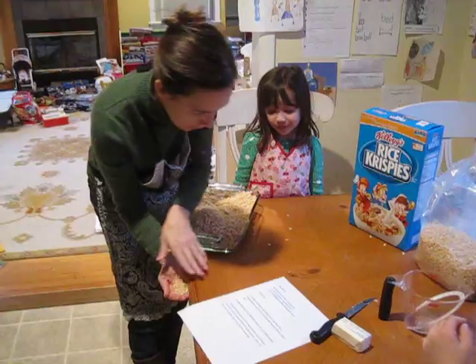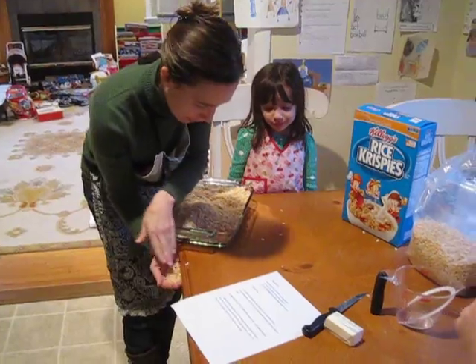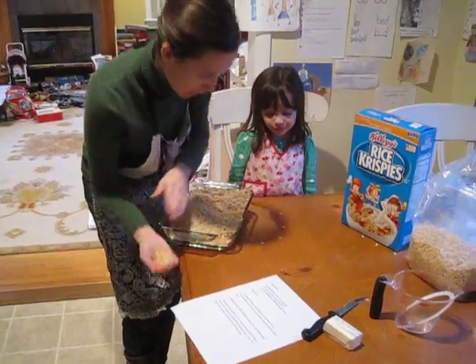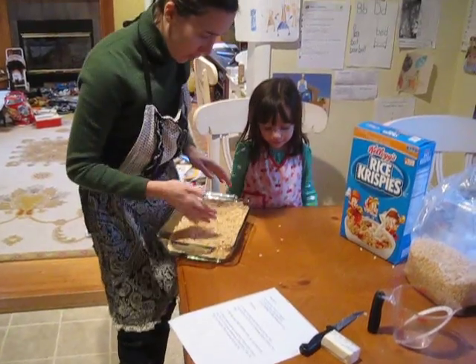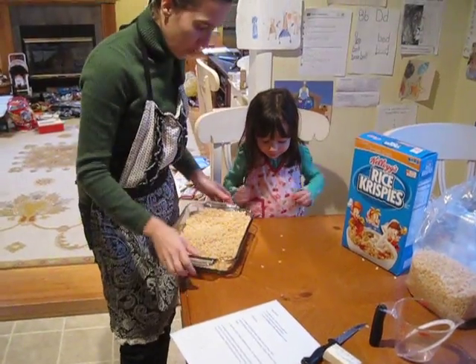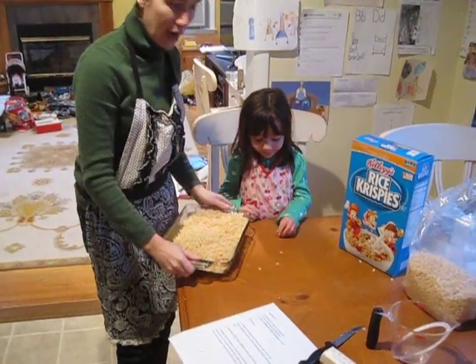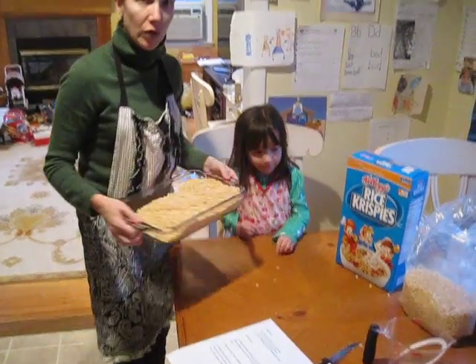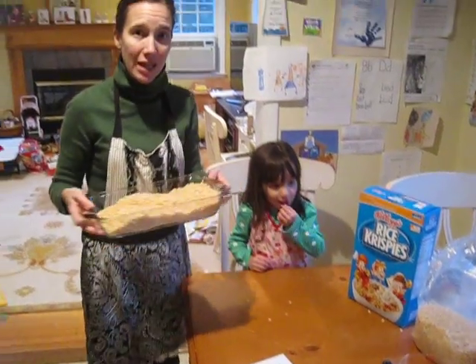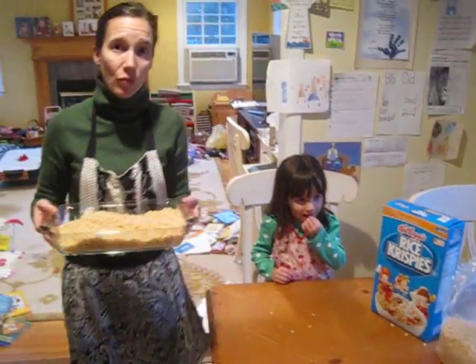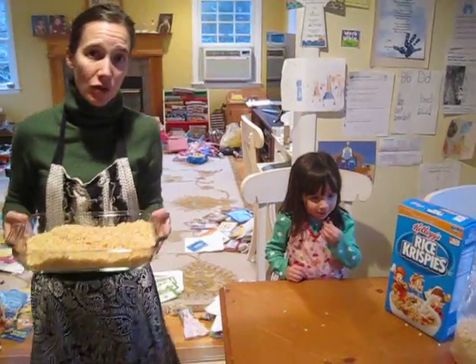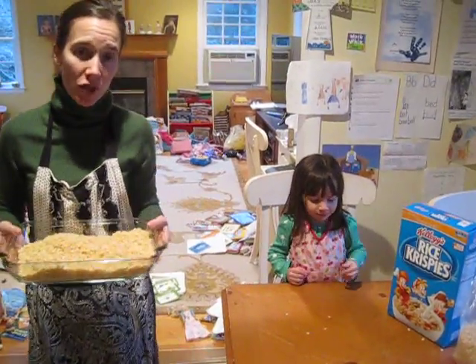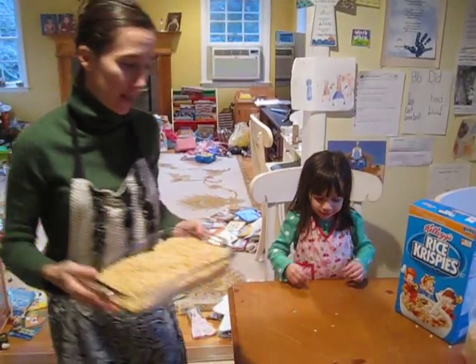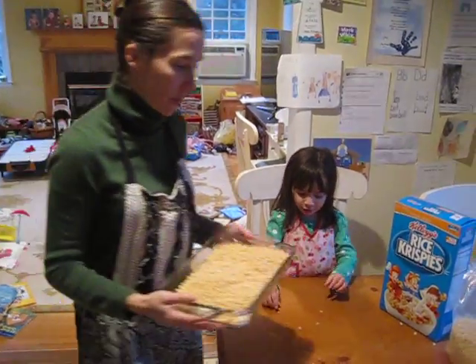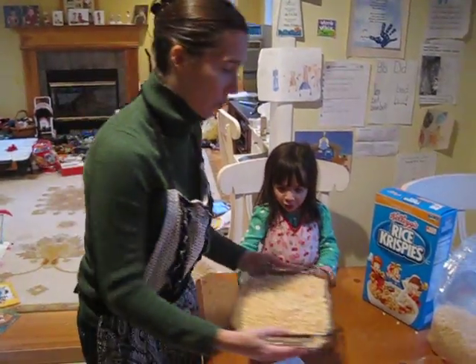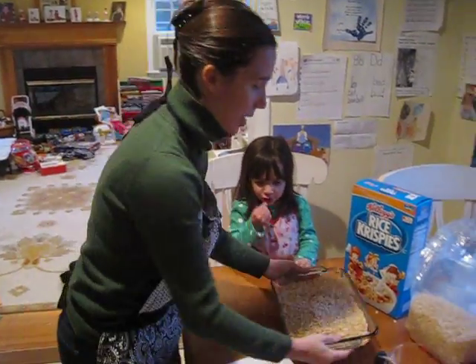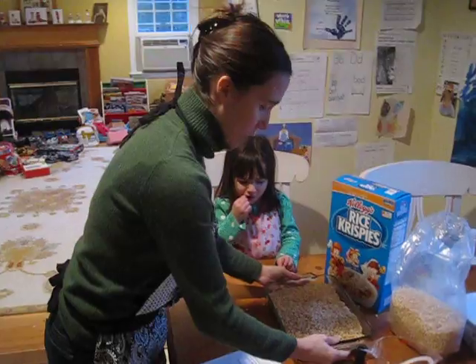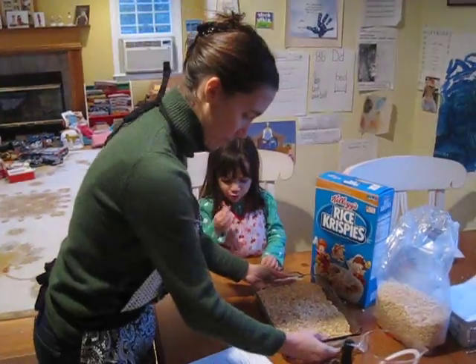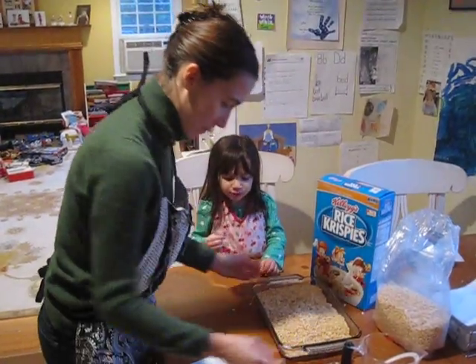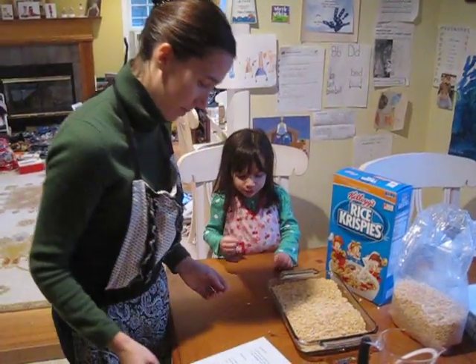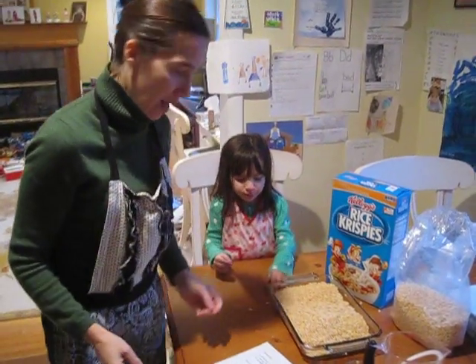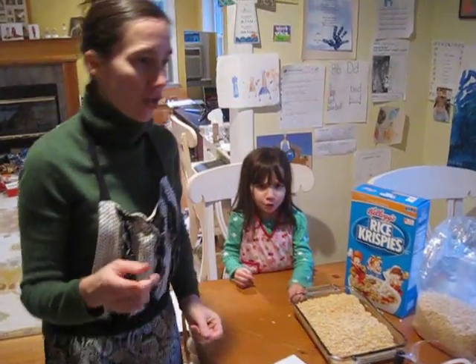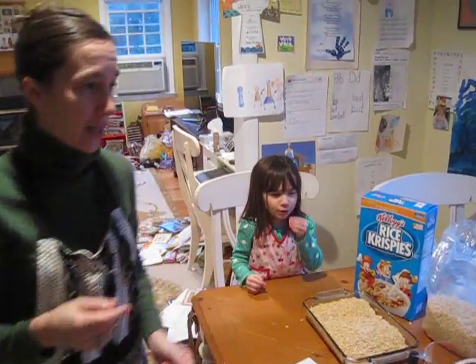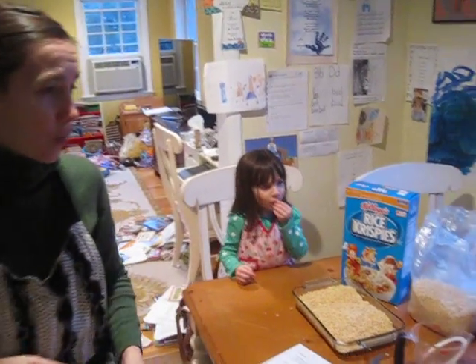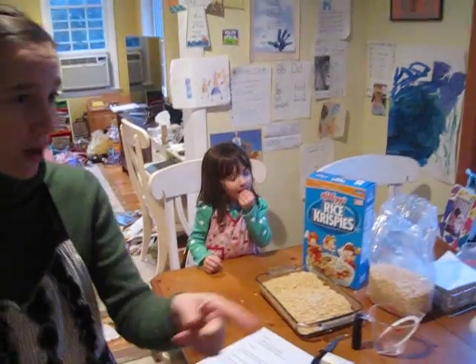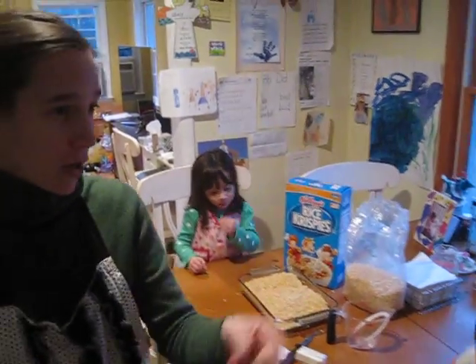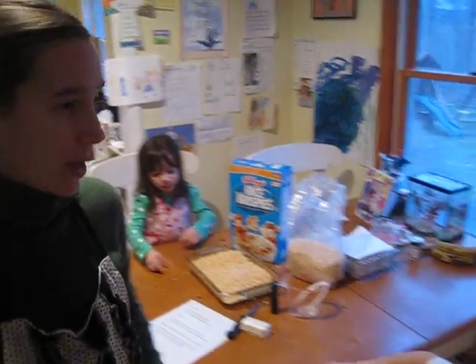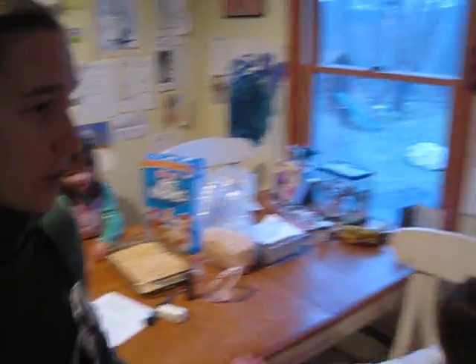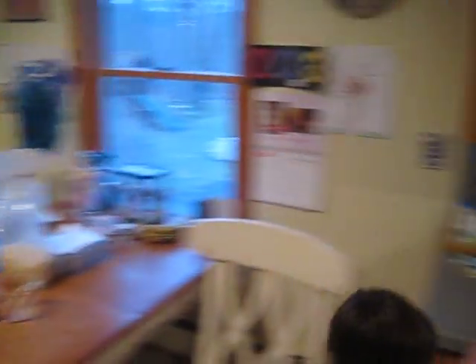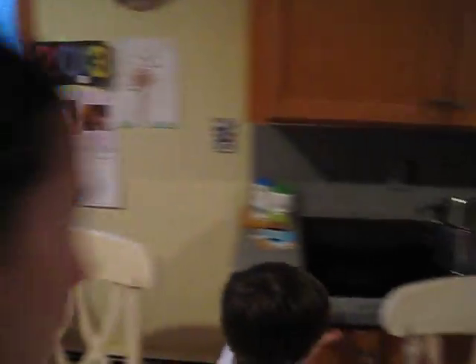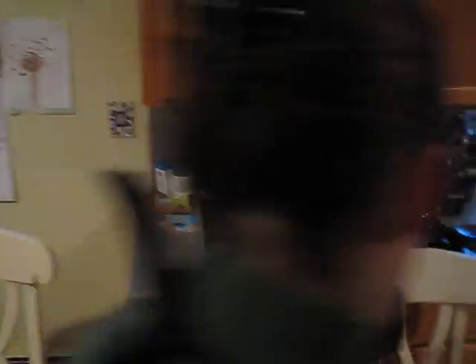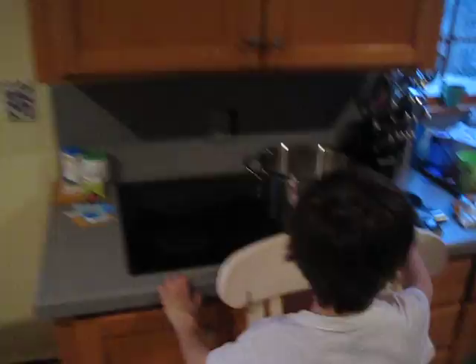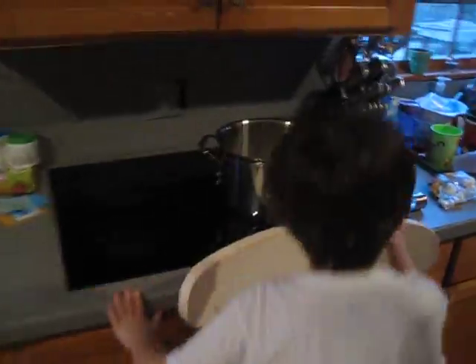Okay, now we're going to take the Rice Krispie Treats and leave them right here and check in with our marshmallows and our butter.